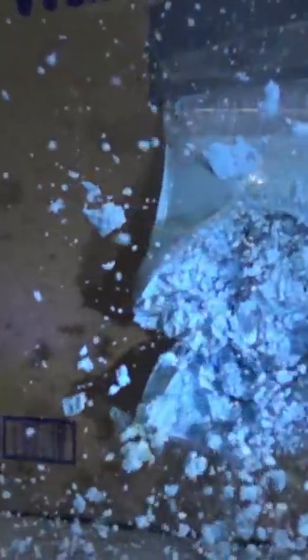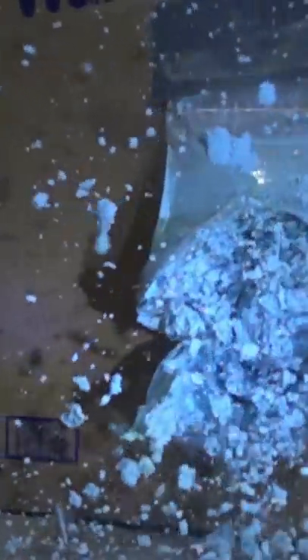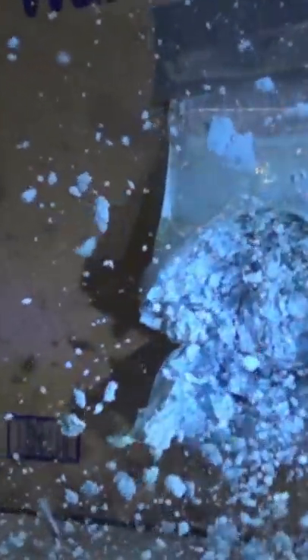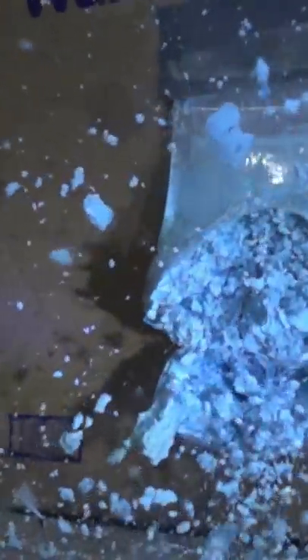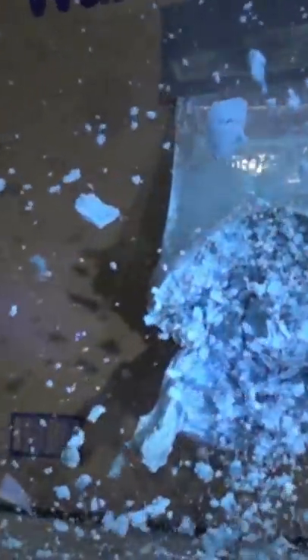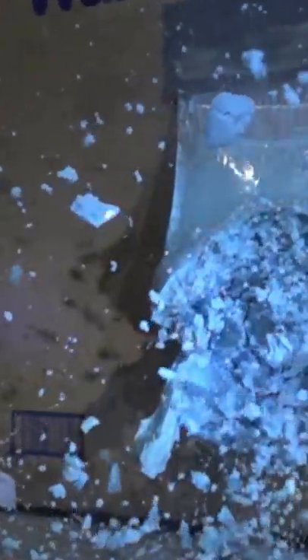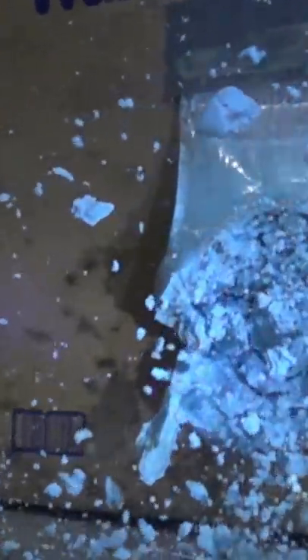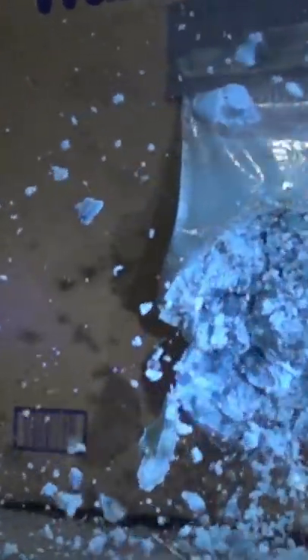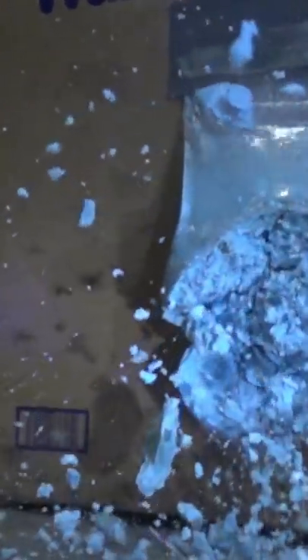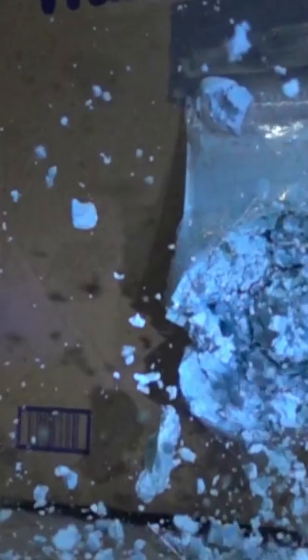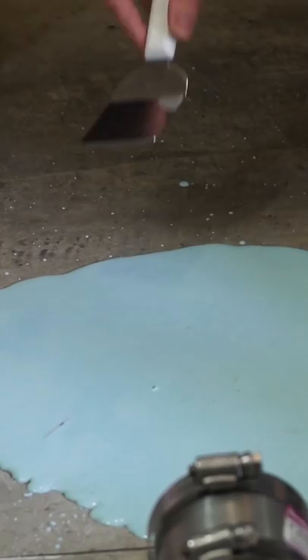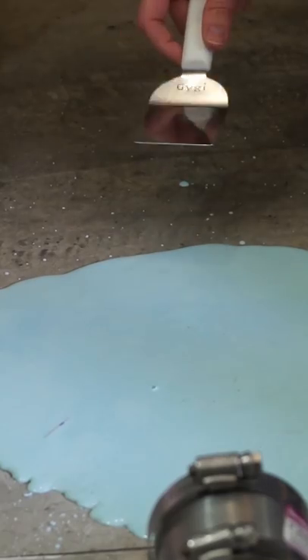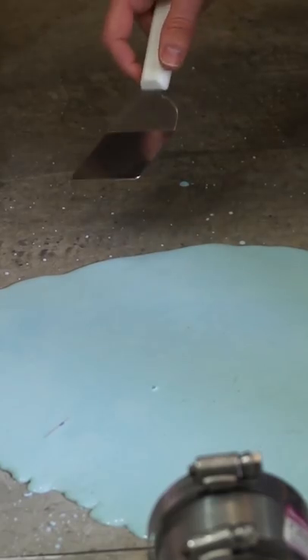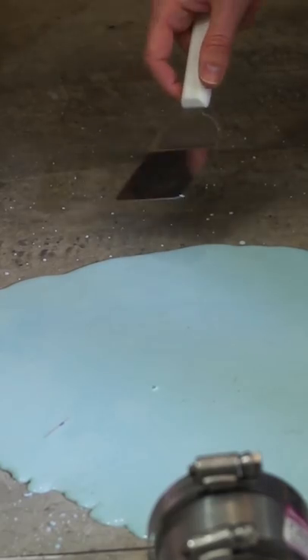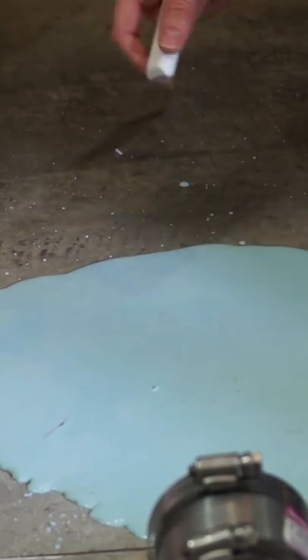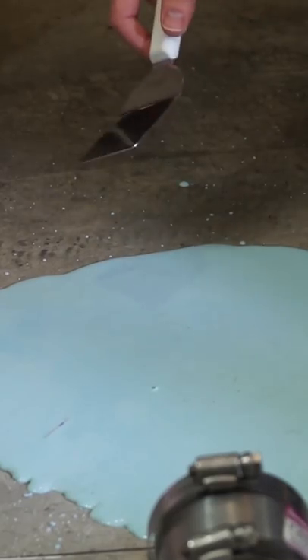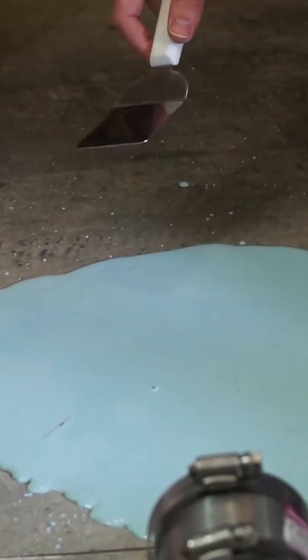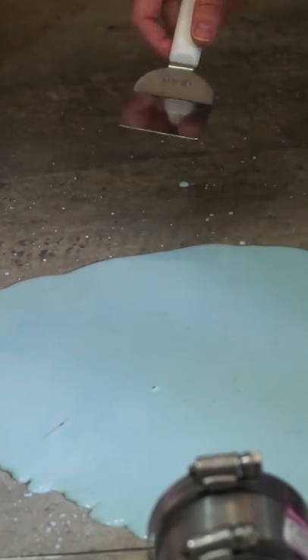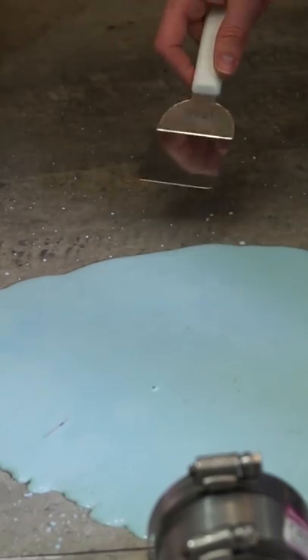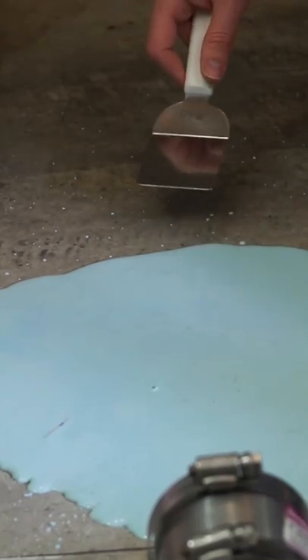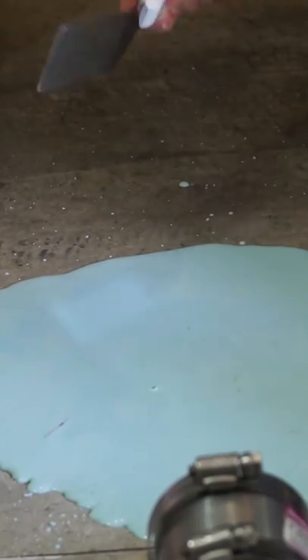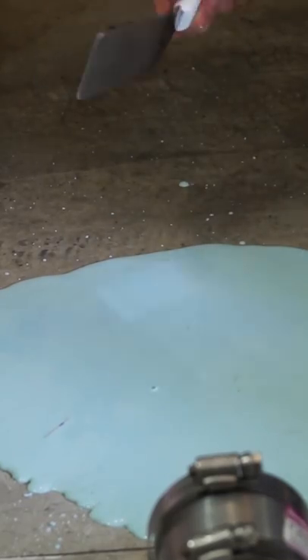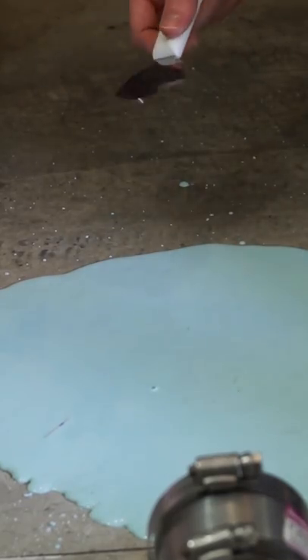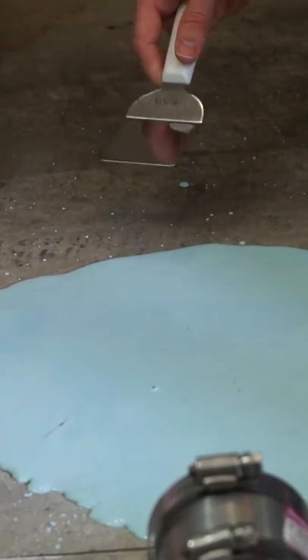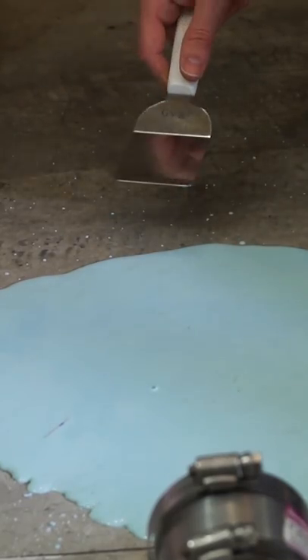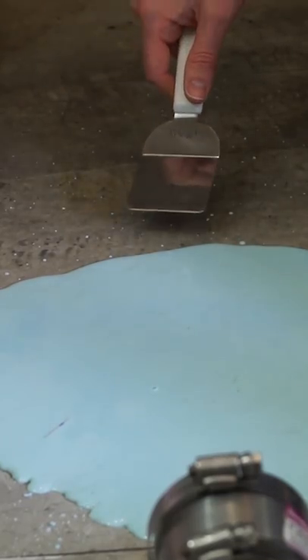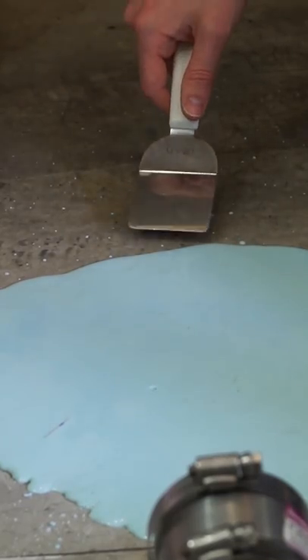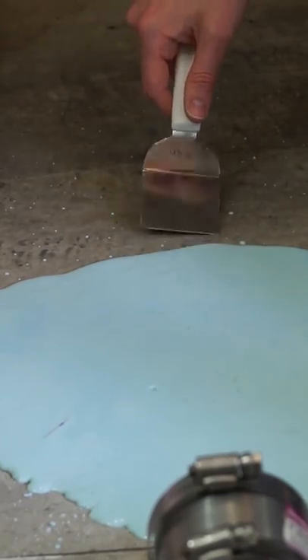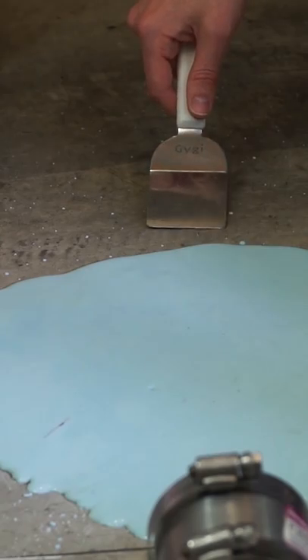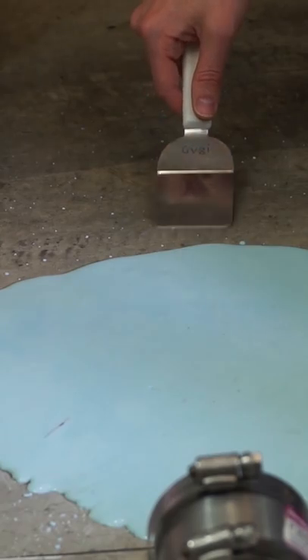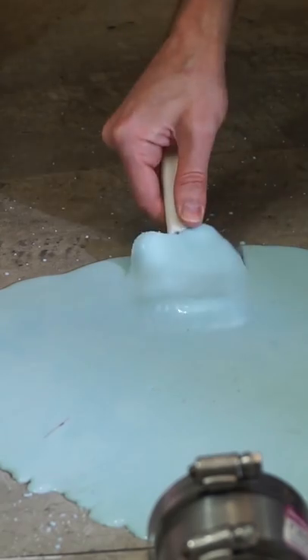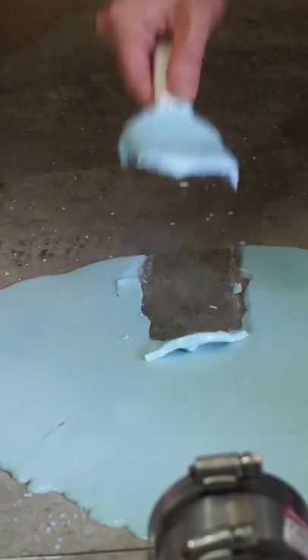Now we've got to figure out a way to clean this up. Fortunately, cleaning up oobleck isn't that bad because if you move fast enough, it just acts like a solid, so you can pick it up.